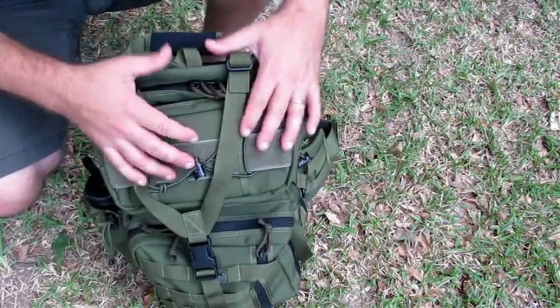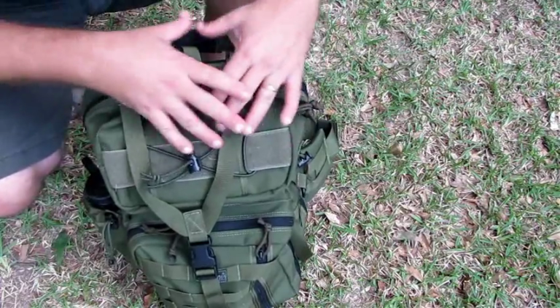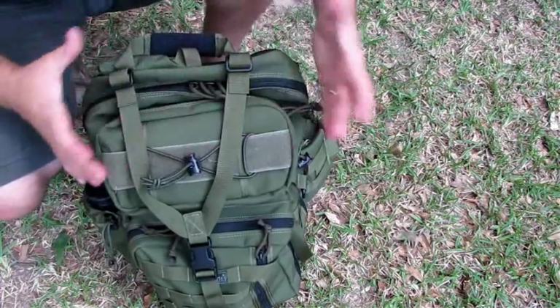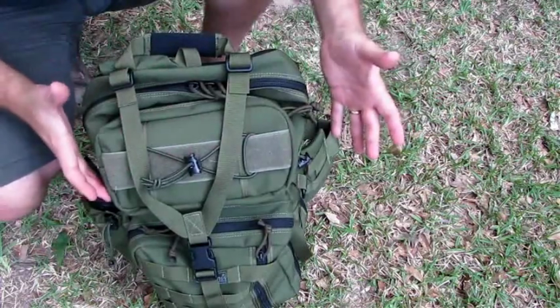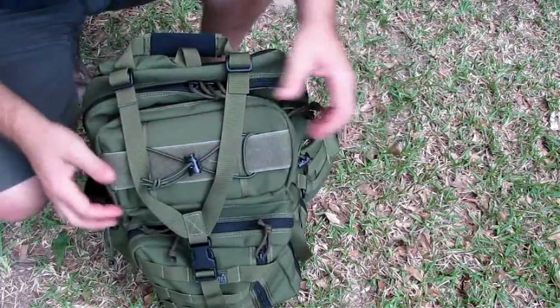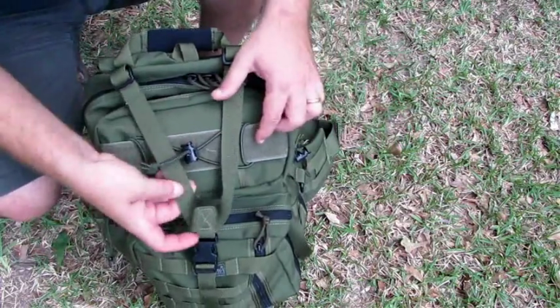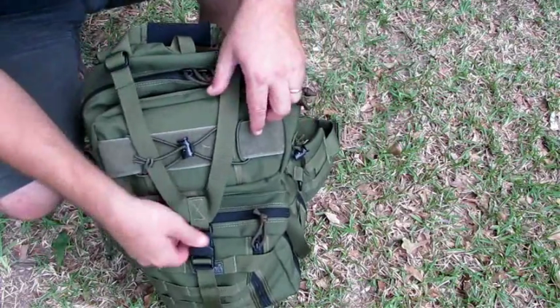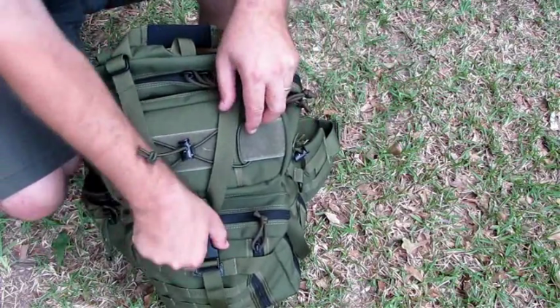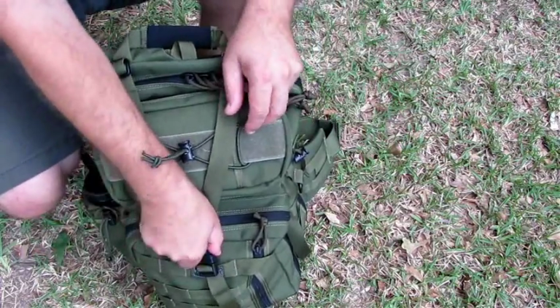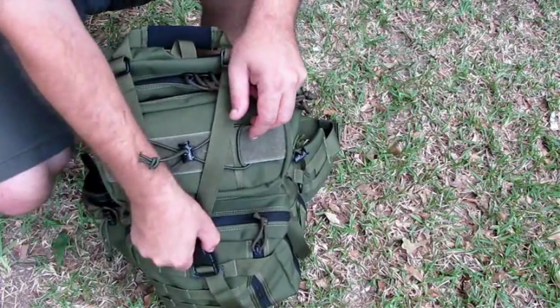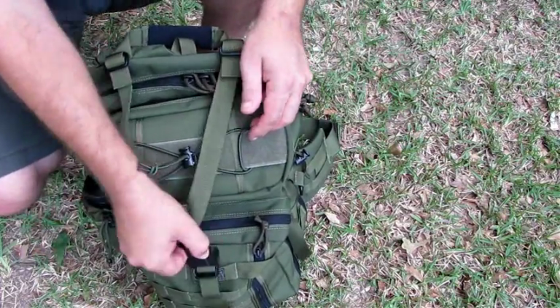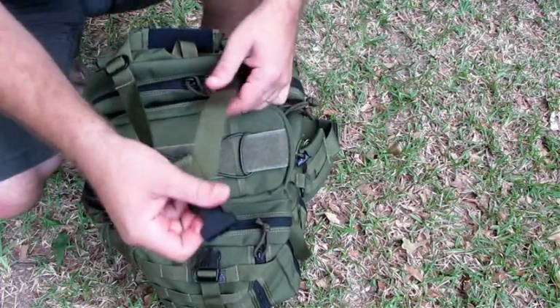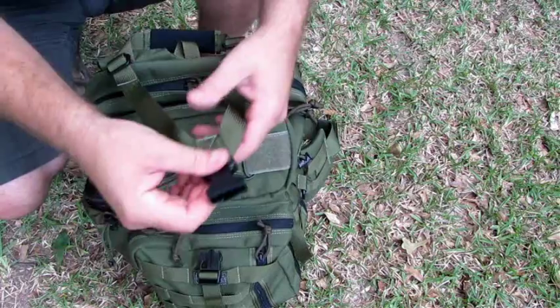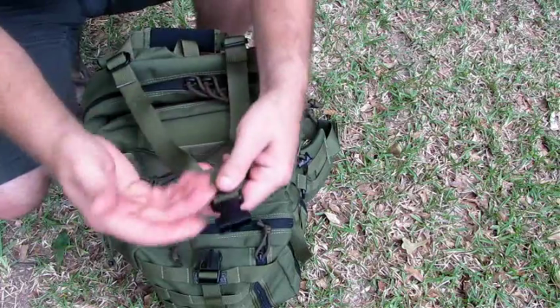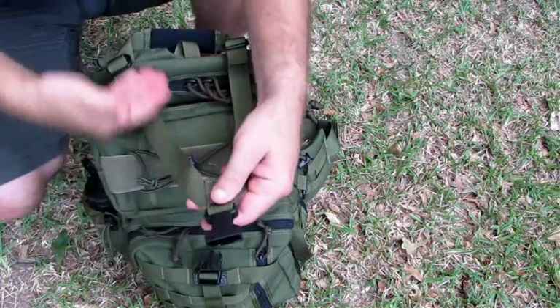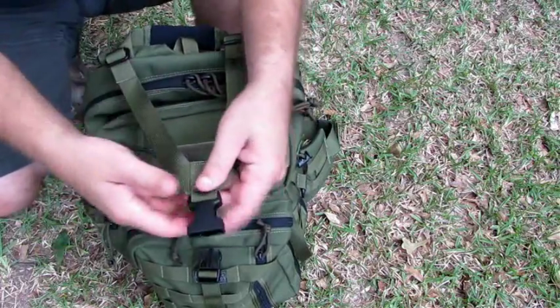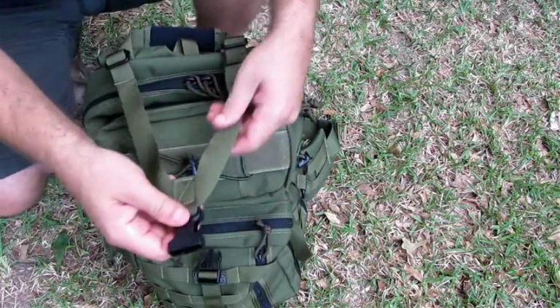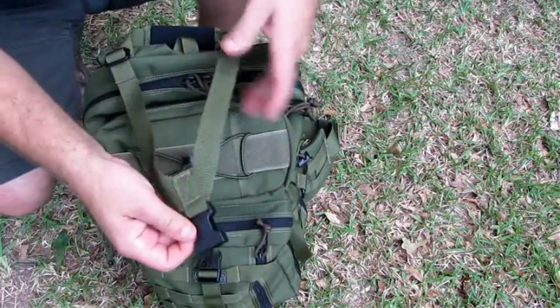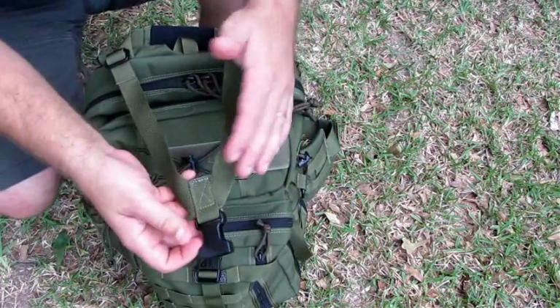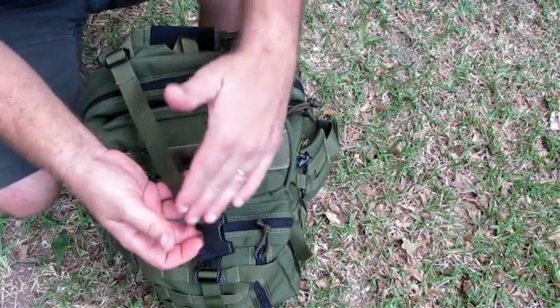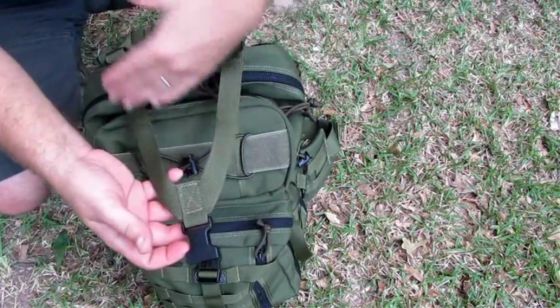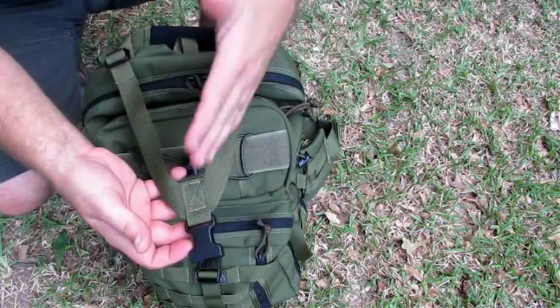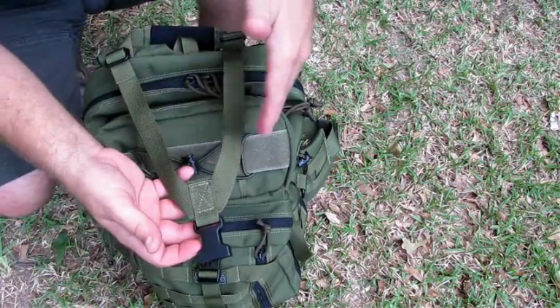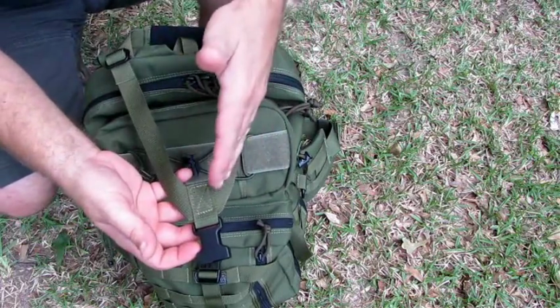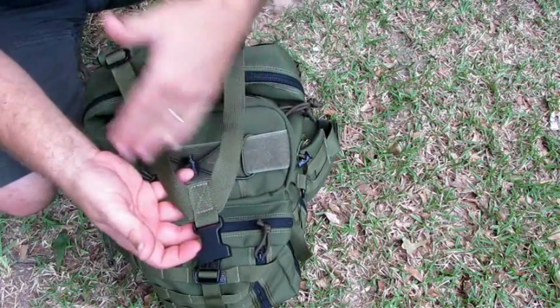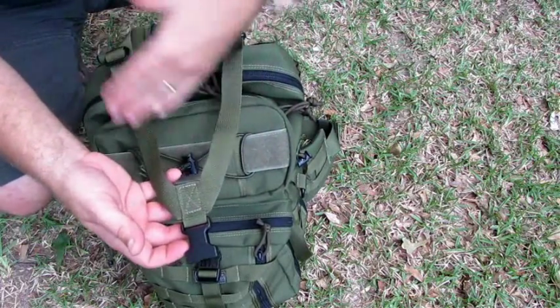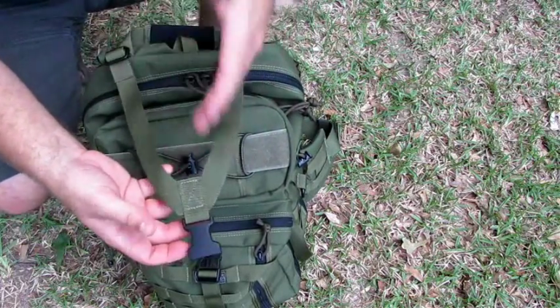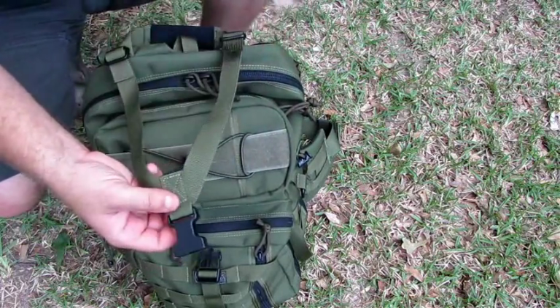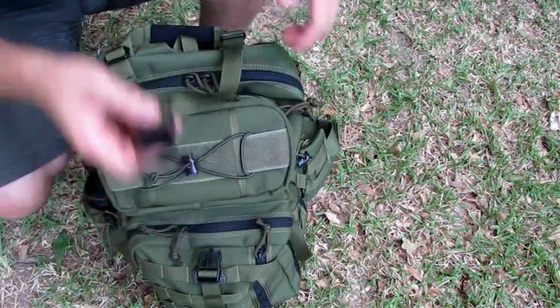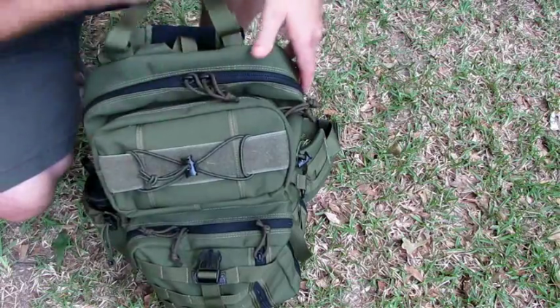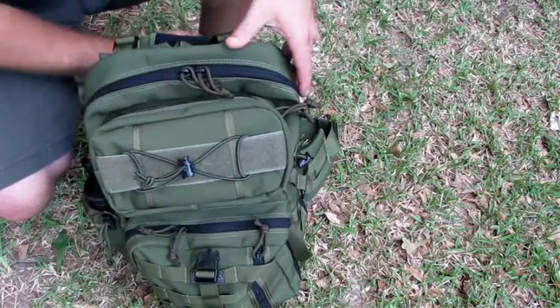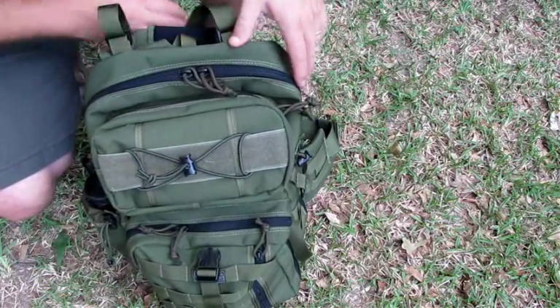Let's start out with the top of the pack. You've got the classic Maxpedition — I guess you'd call it a Y attachment or Y strap.